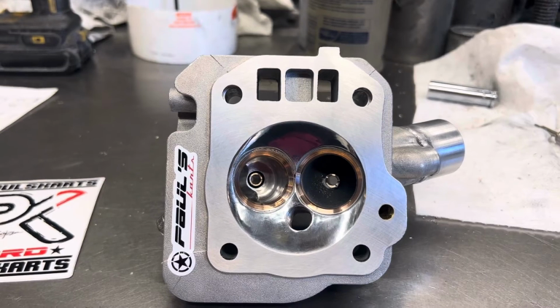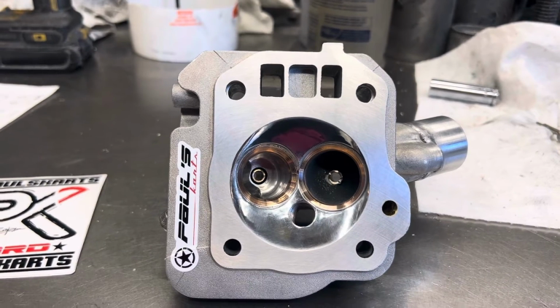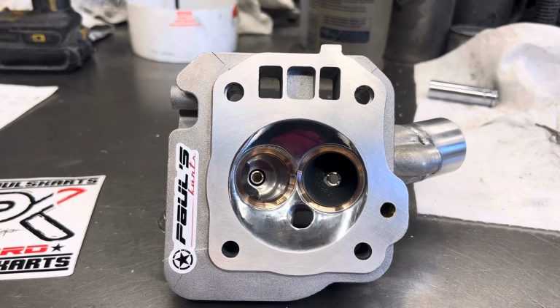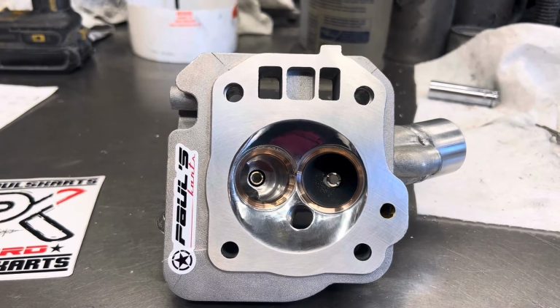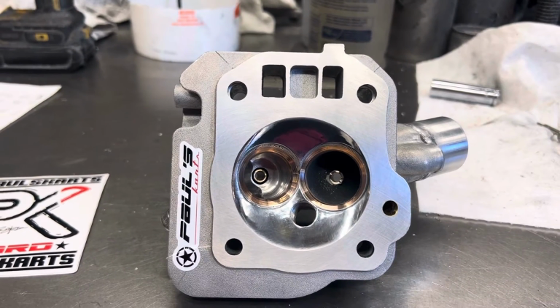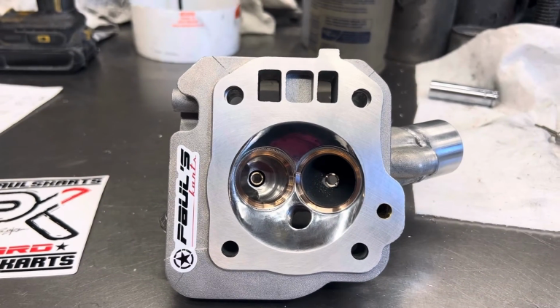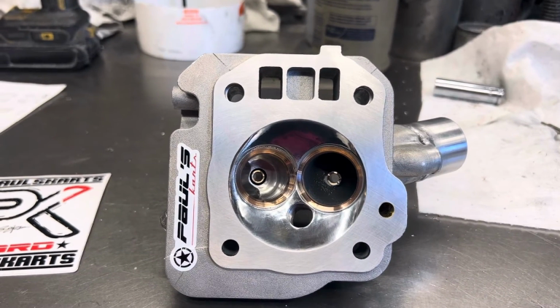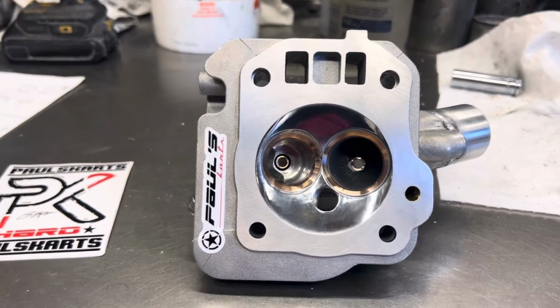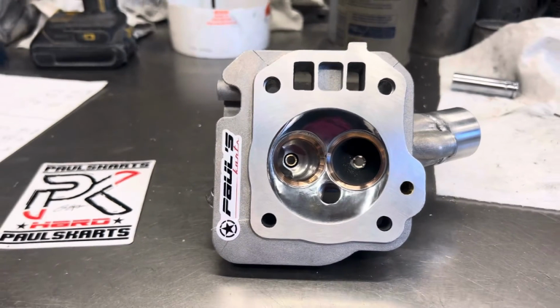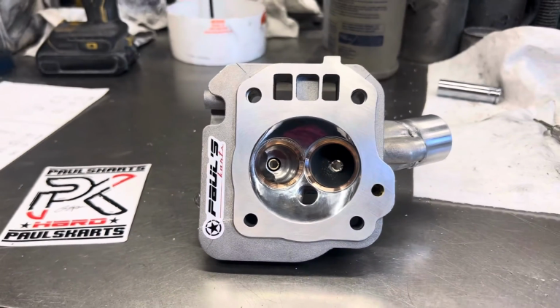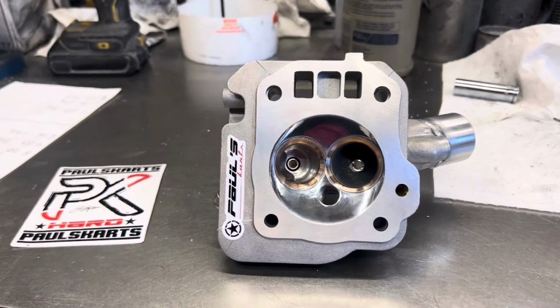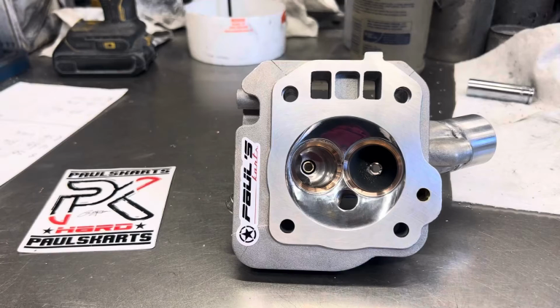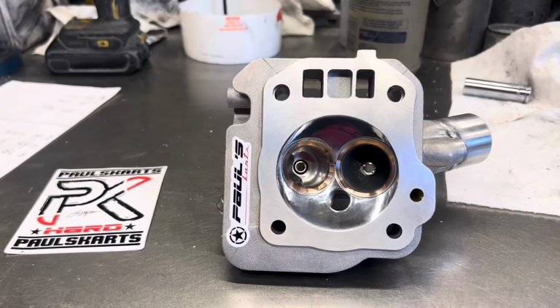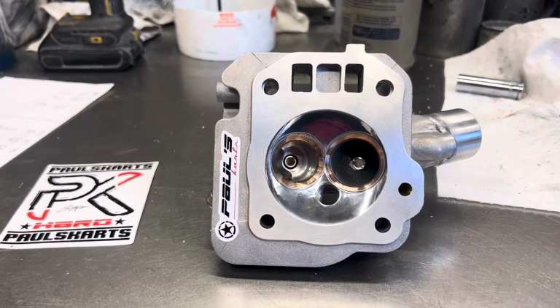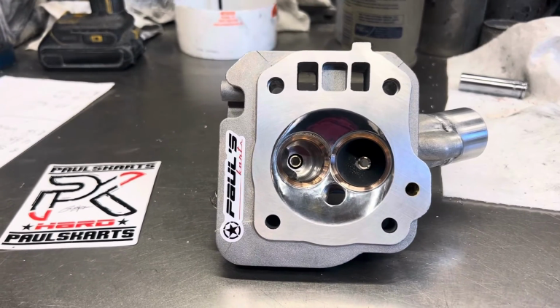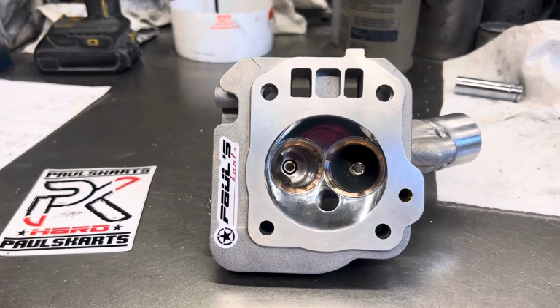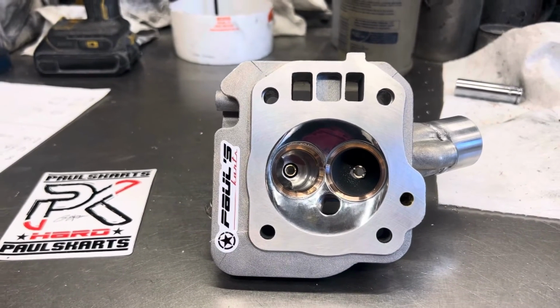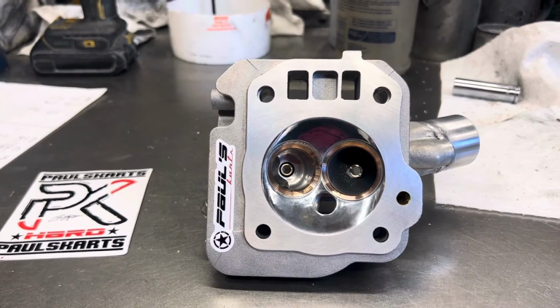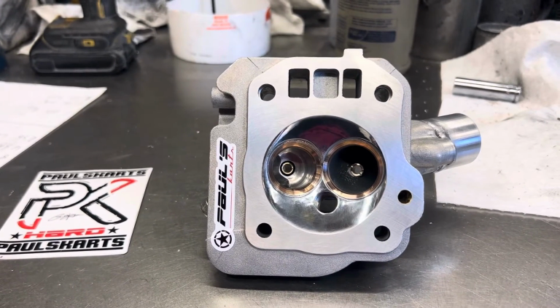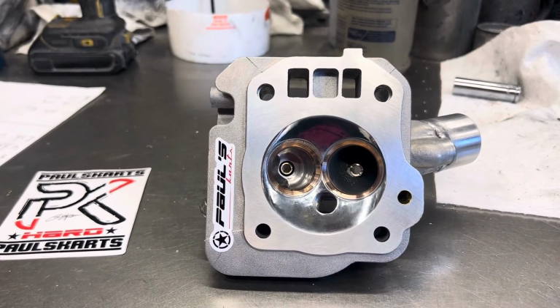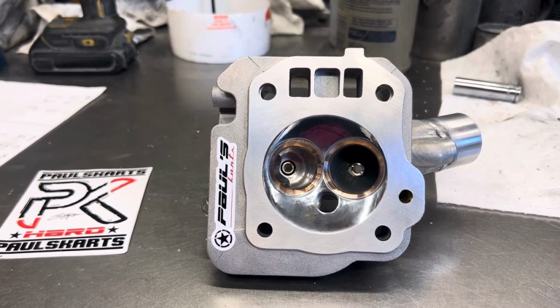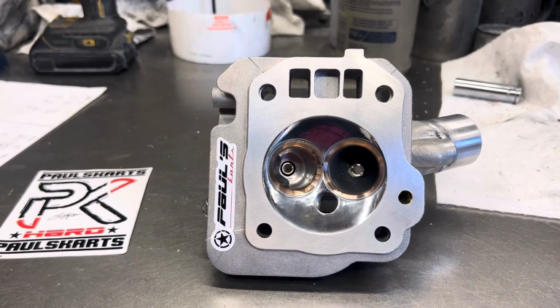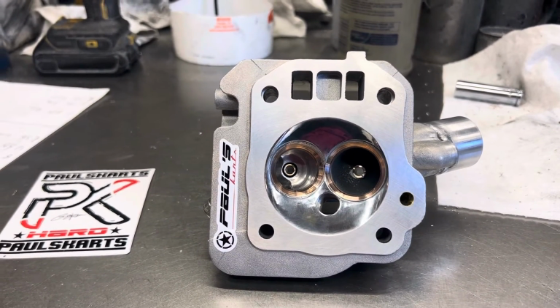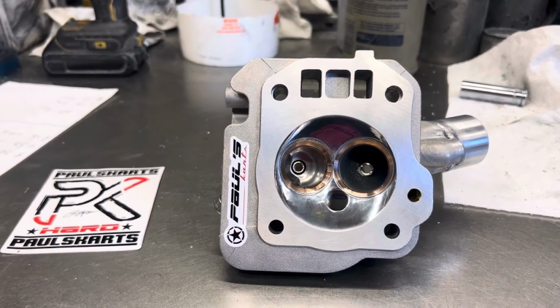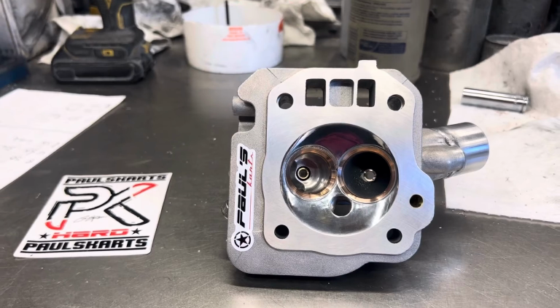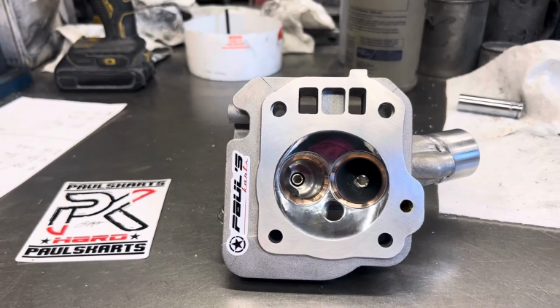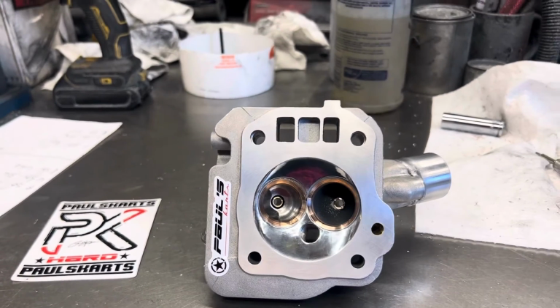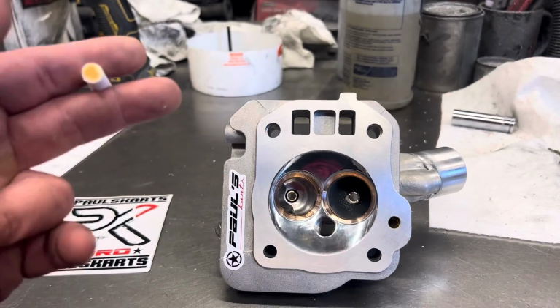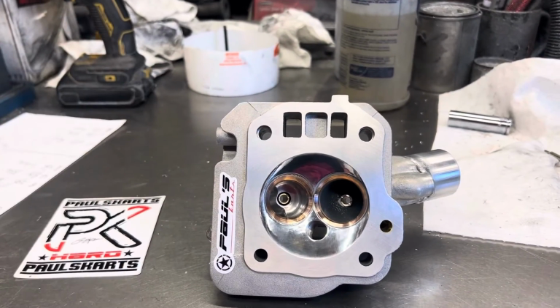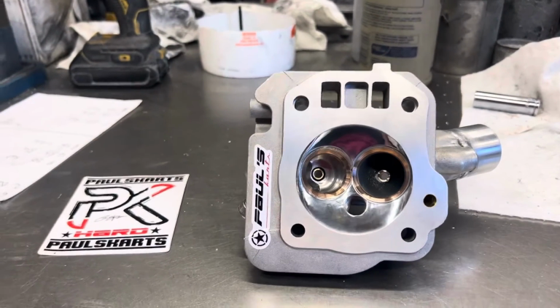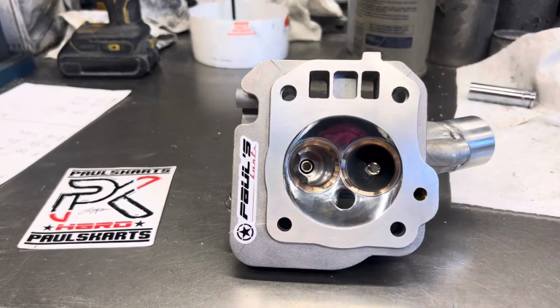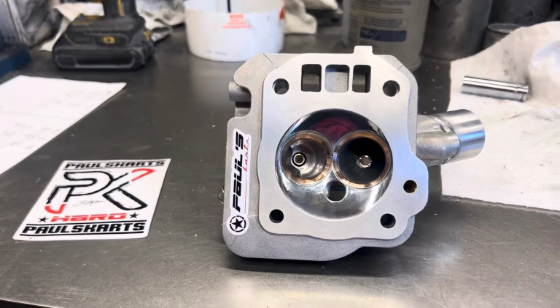Cut the heights down. Nice head. You guys need anything like this, PaulsCarts.com, or you can text me at 781-492-7358. Until next time guys, I'm Paul from Paul's Carts — have a nice day!